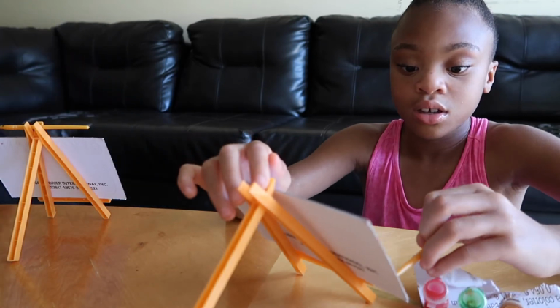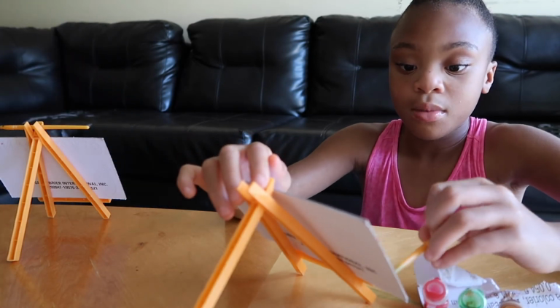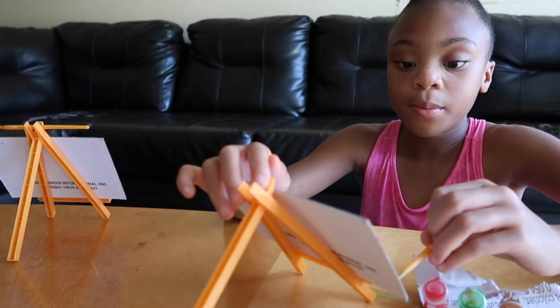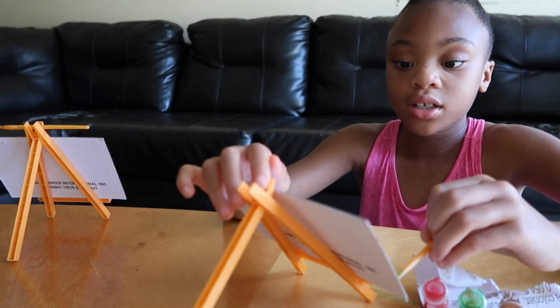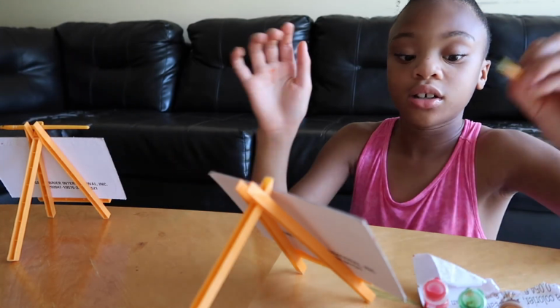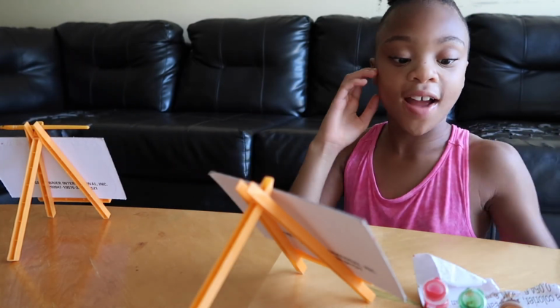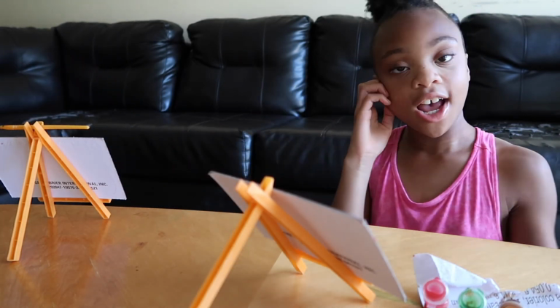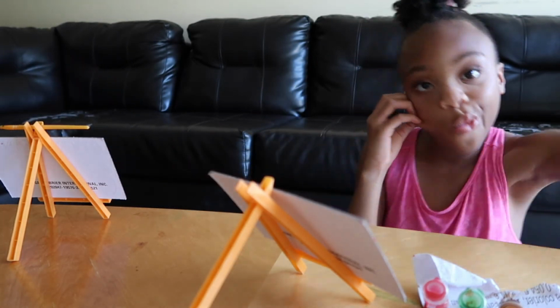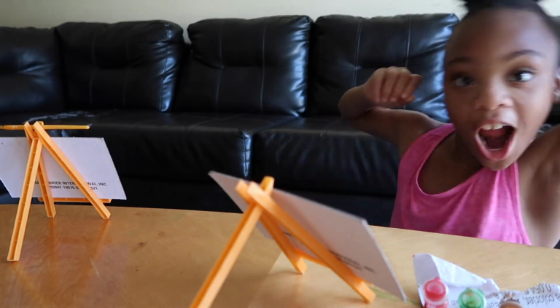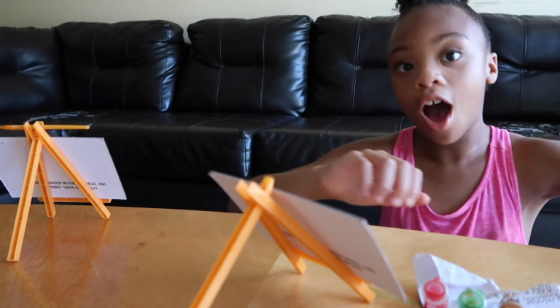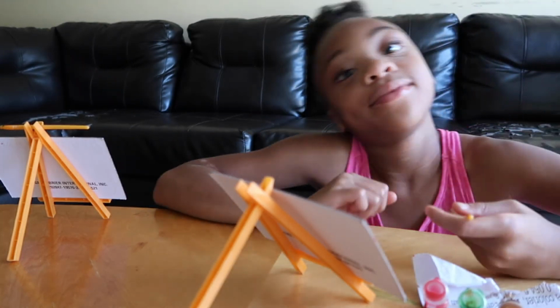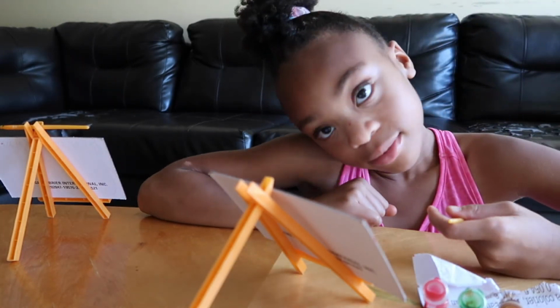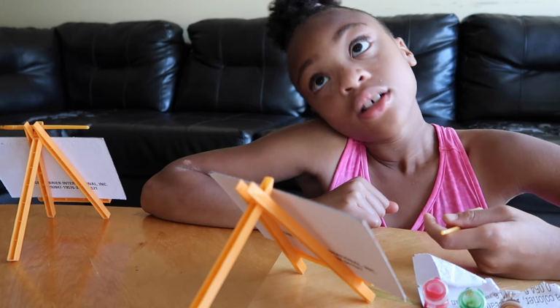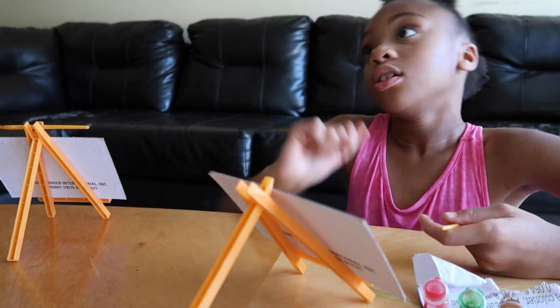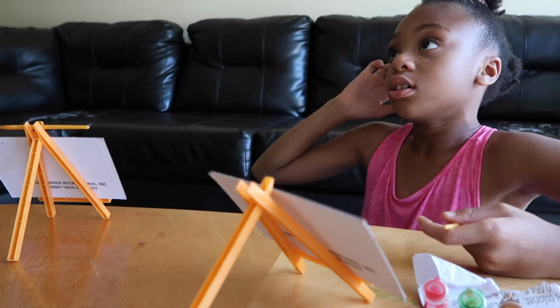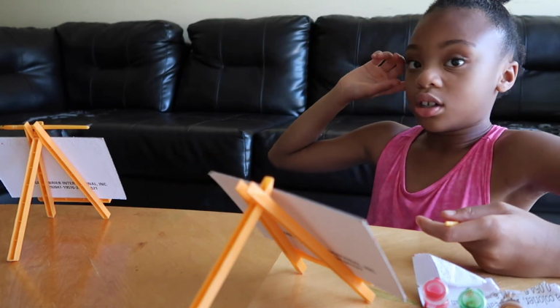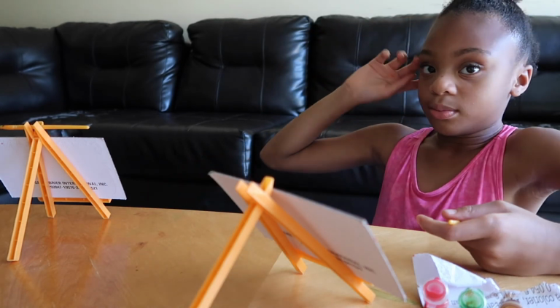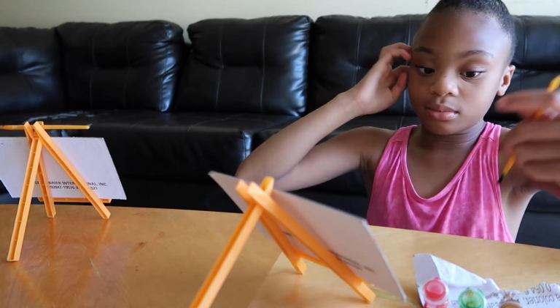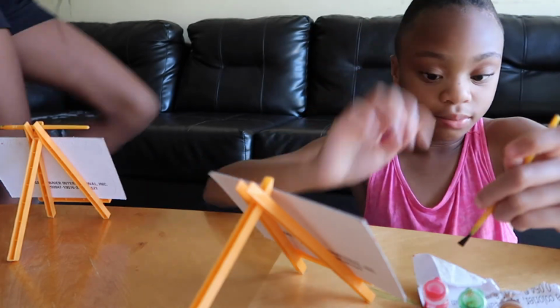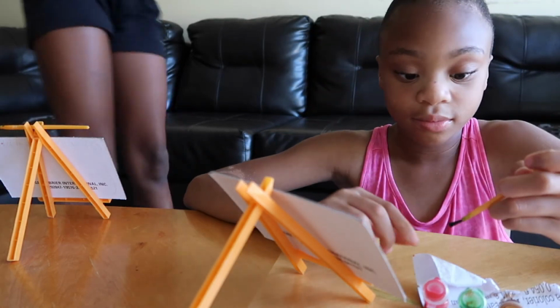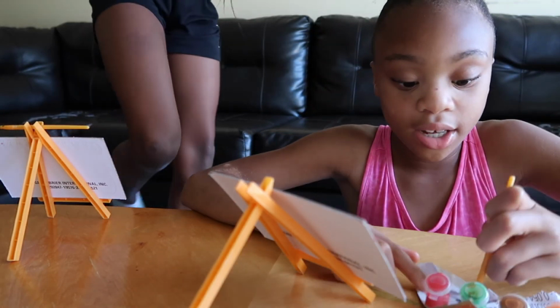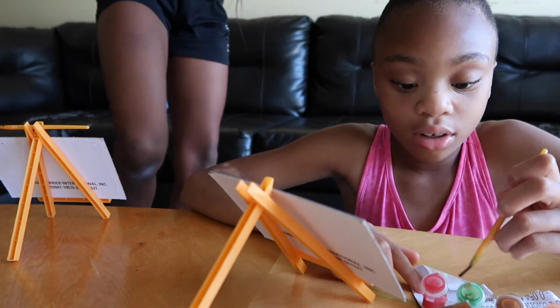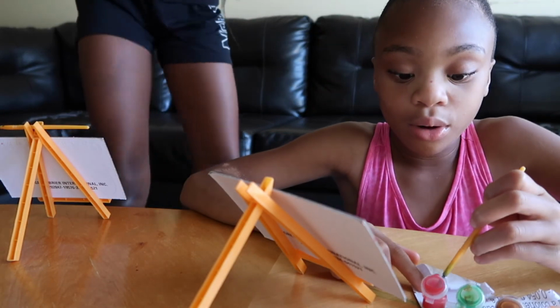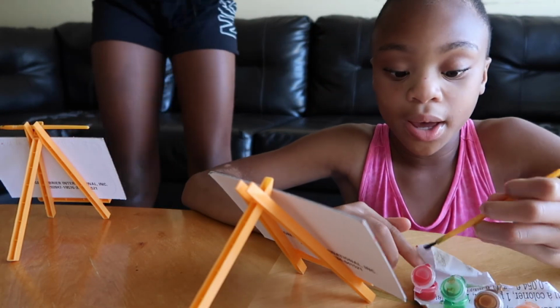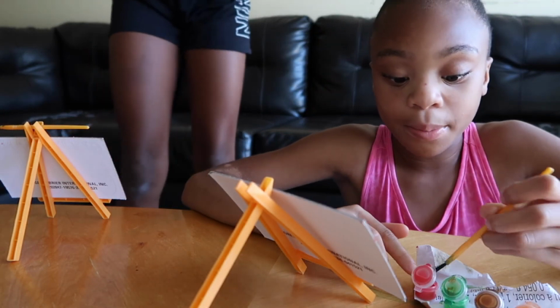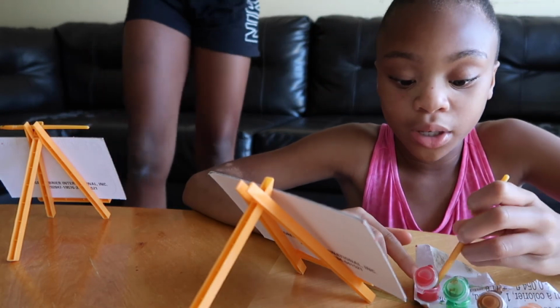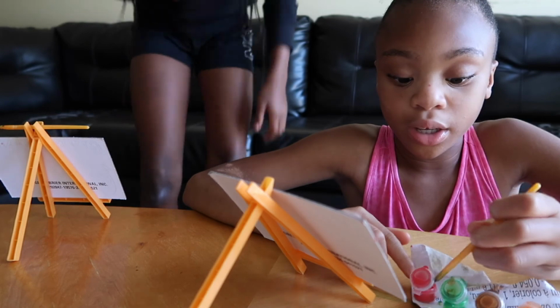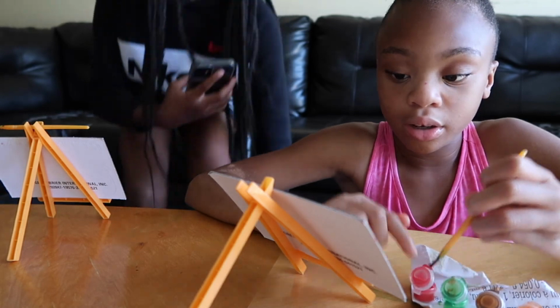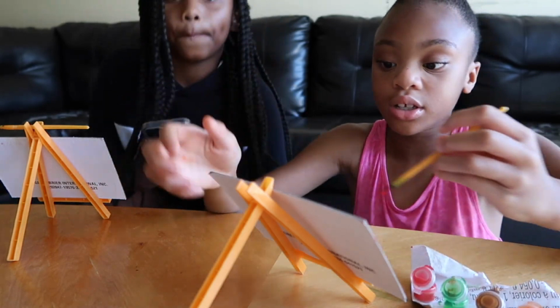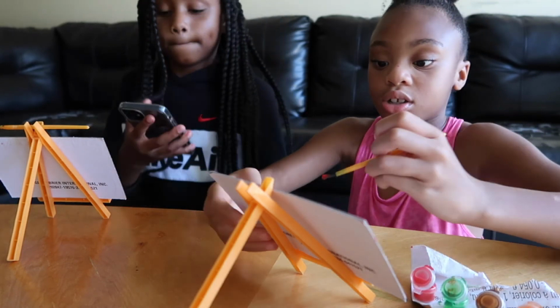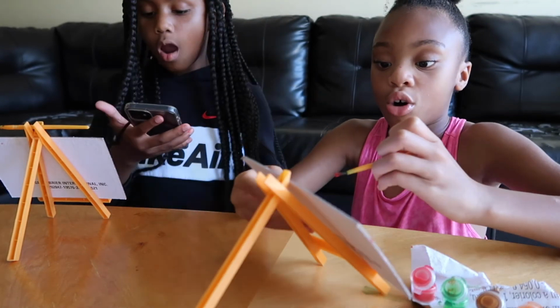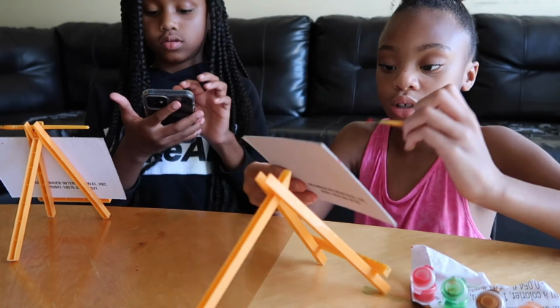My pumpkin is looking good right now! I'm going to paint my pumpkin red — this is the small one.